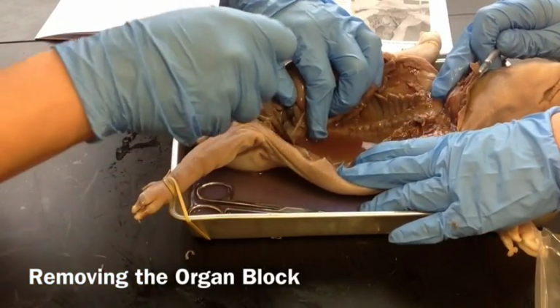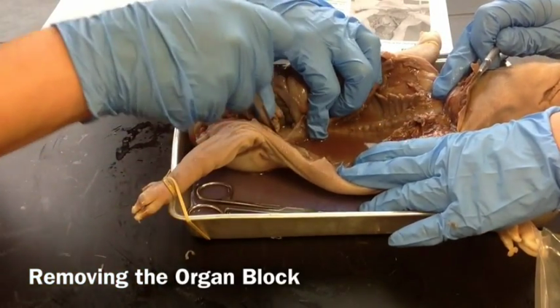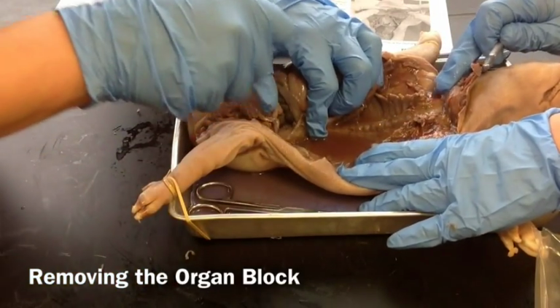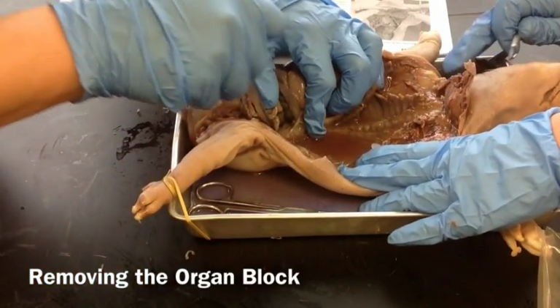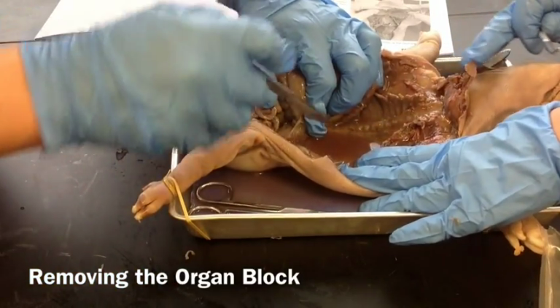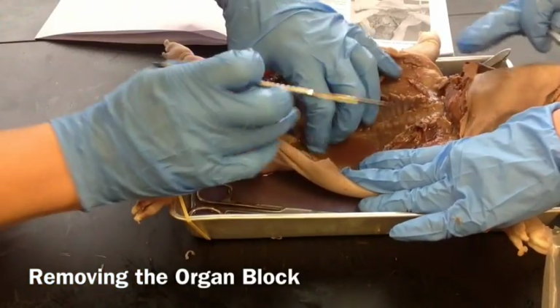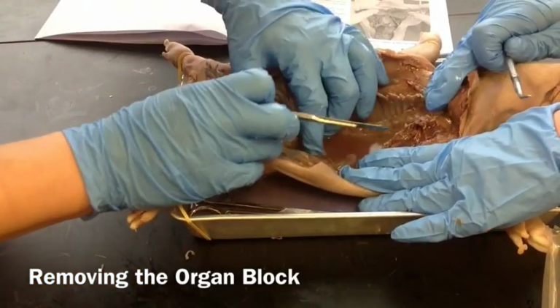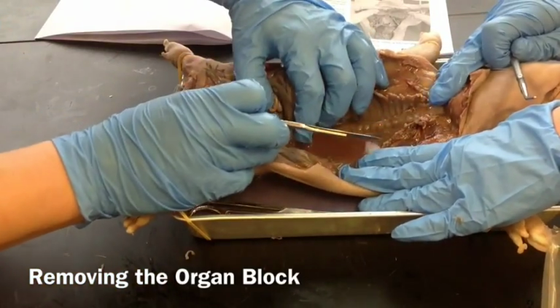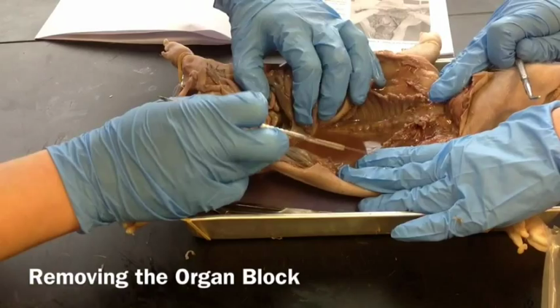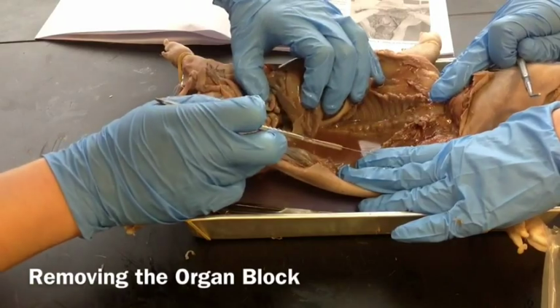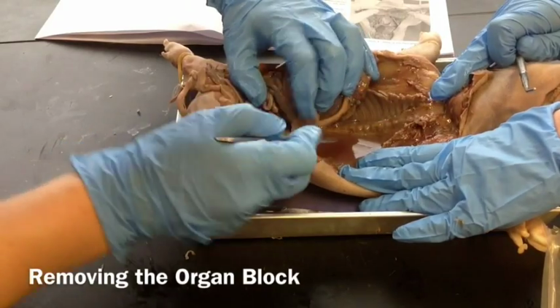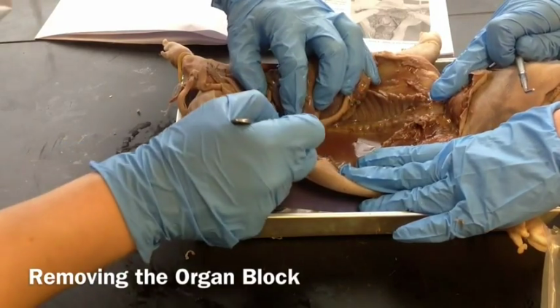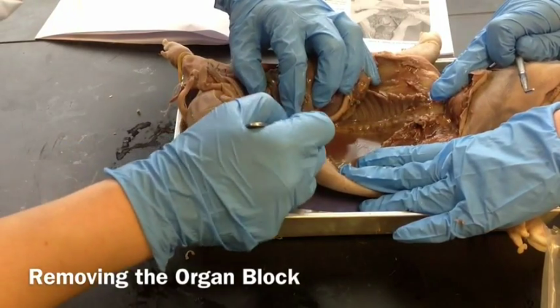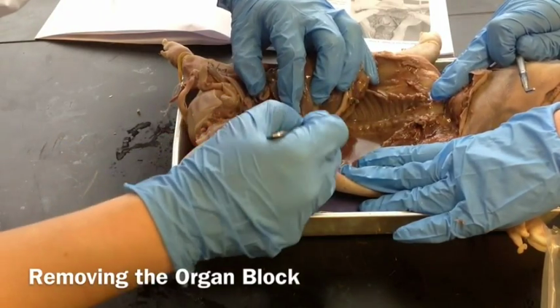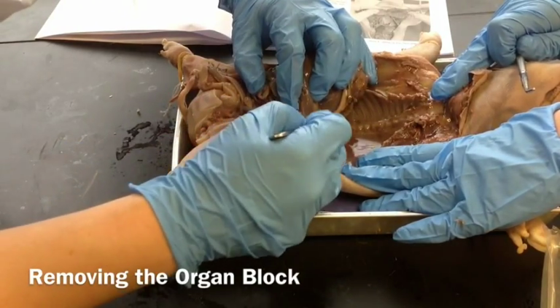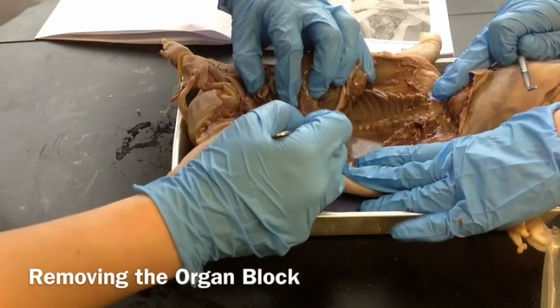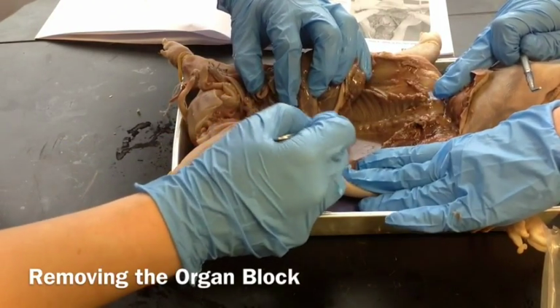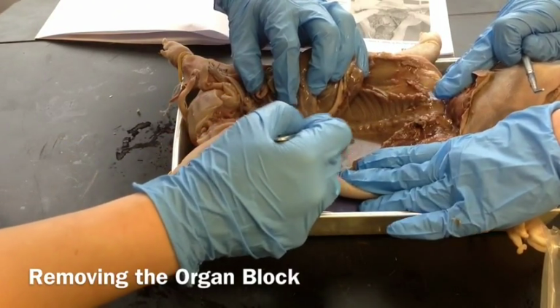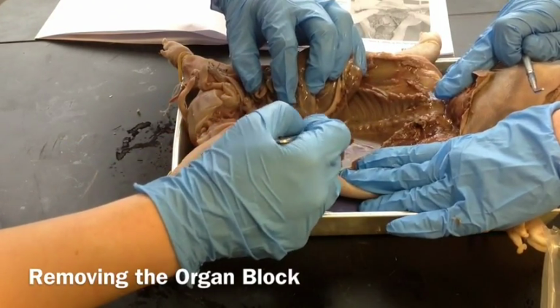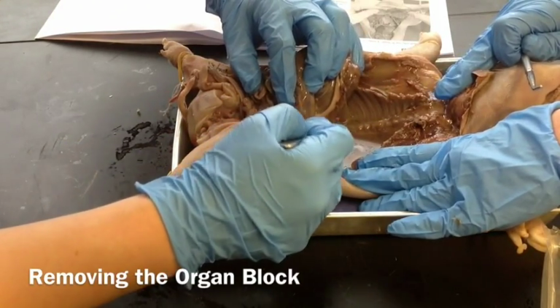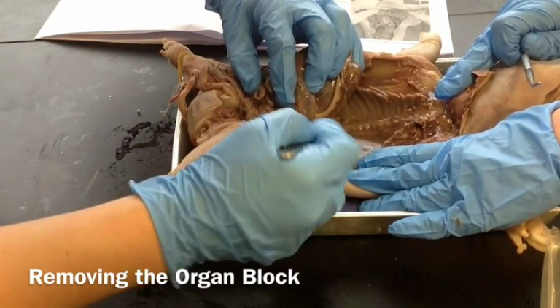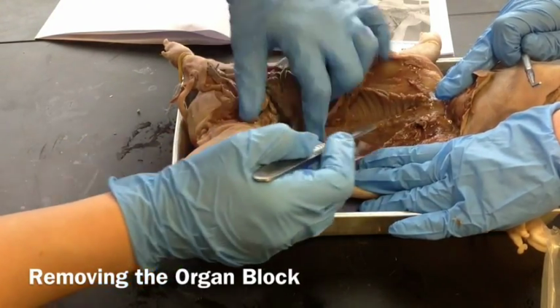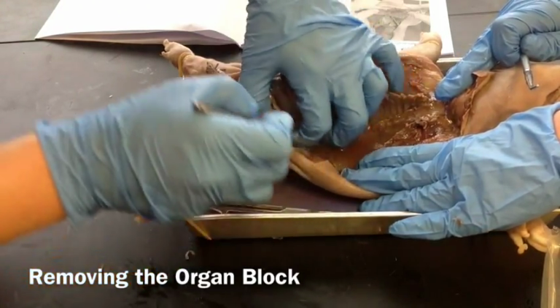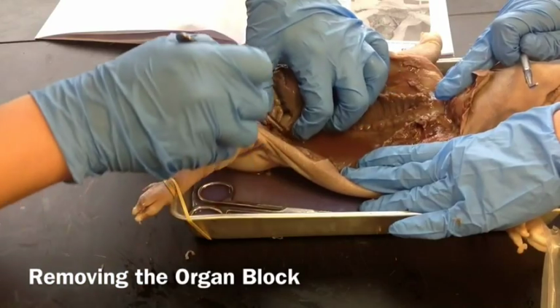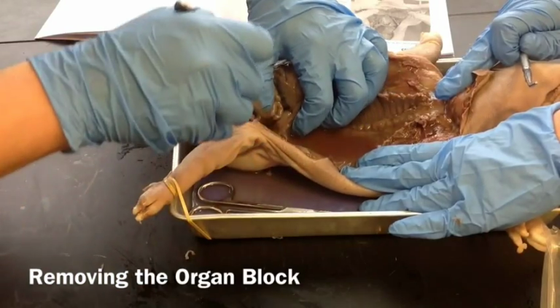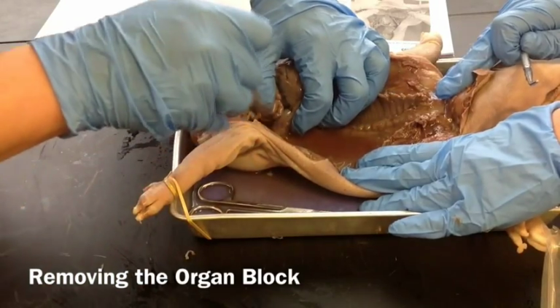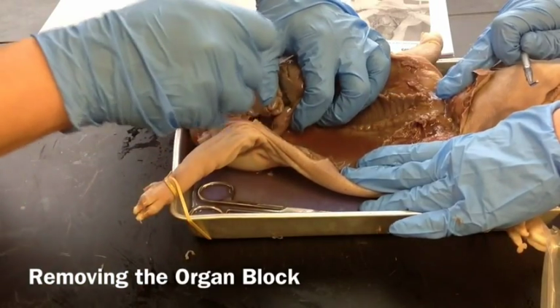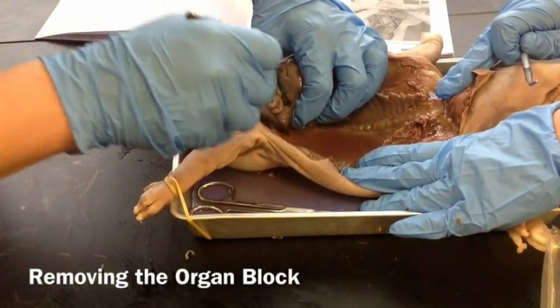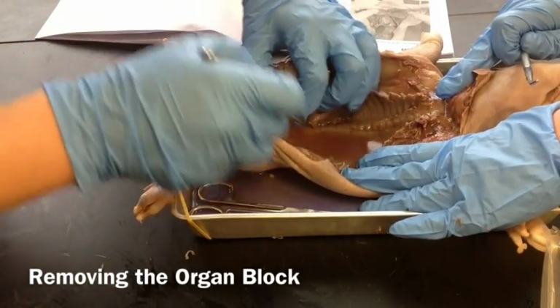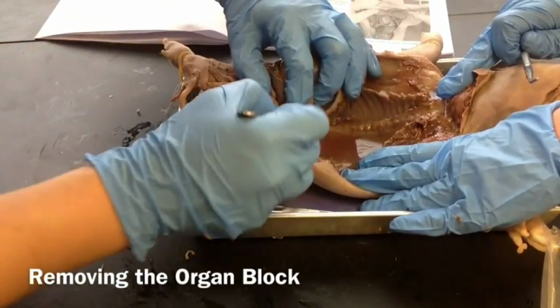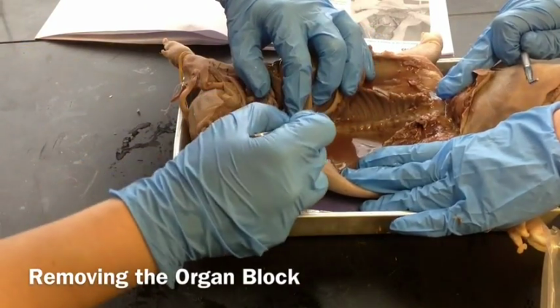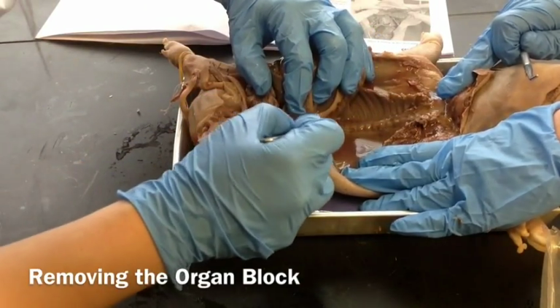It should just all easily come out. There may be some other connective tissue that you need to cut, but it's really just all that white stringy kind of material that you're pulling away.